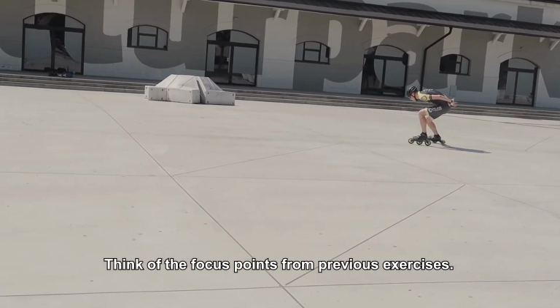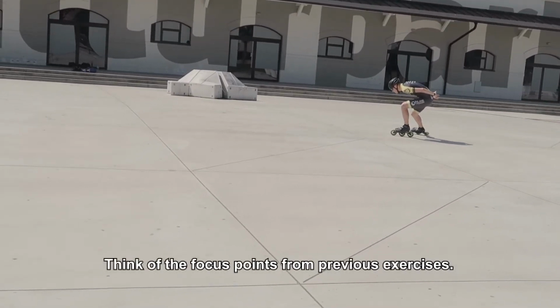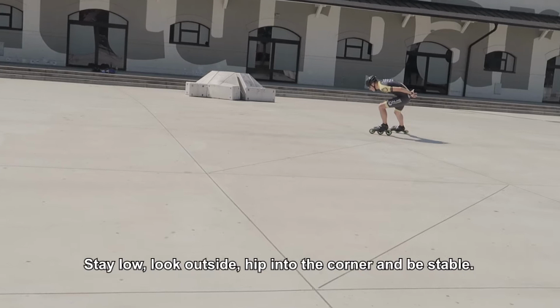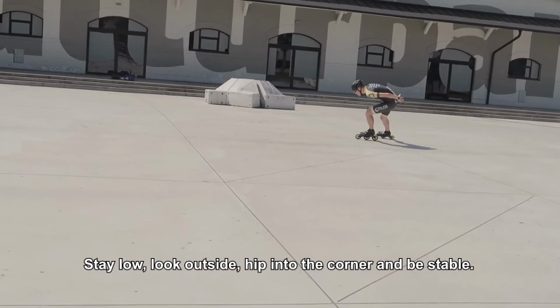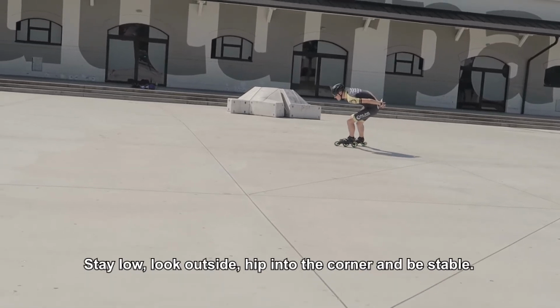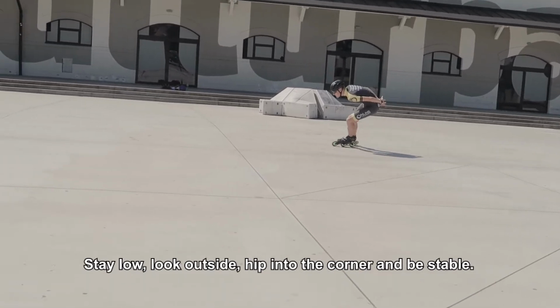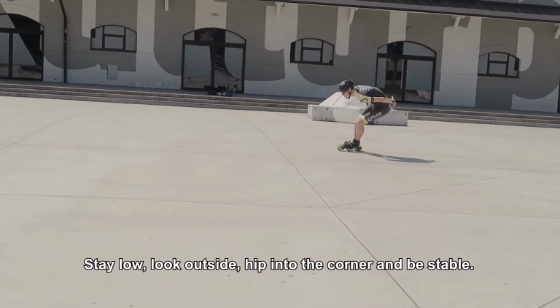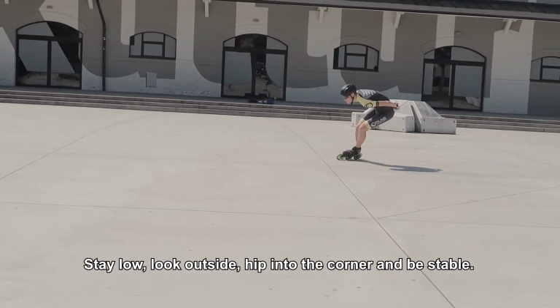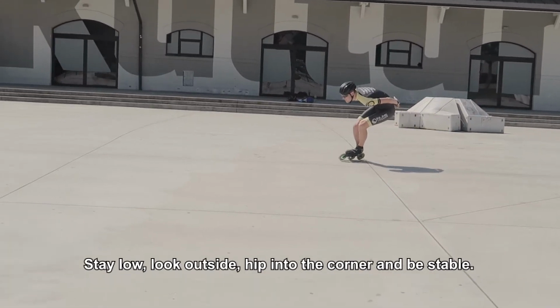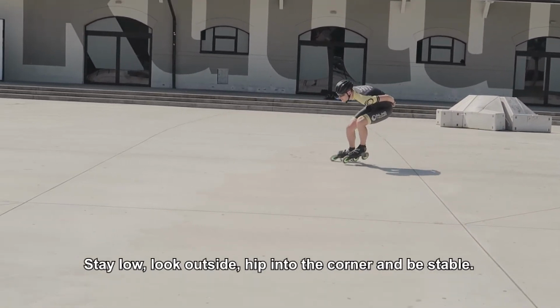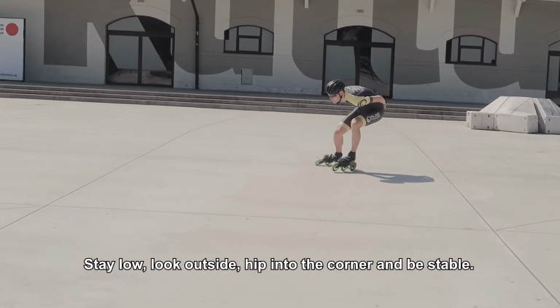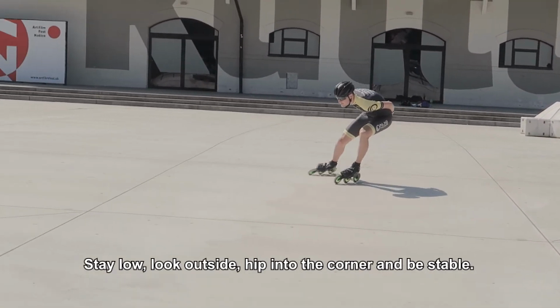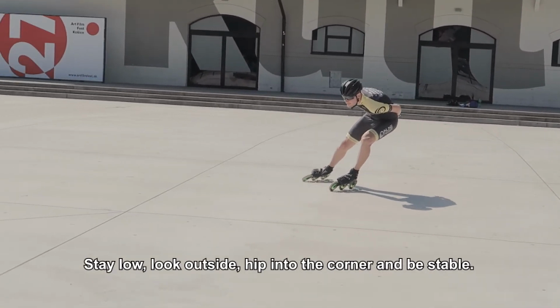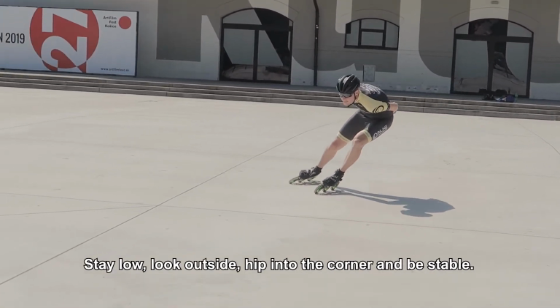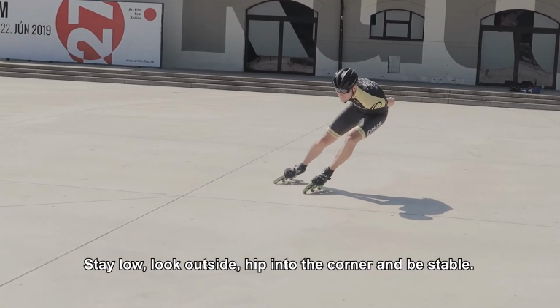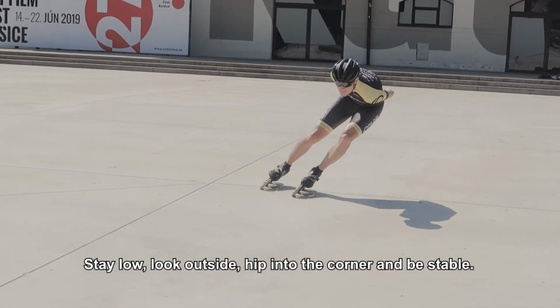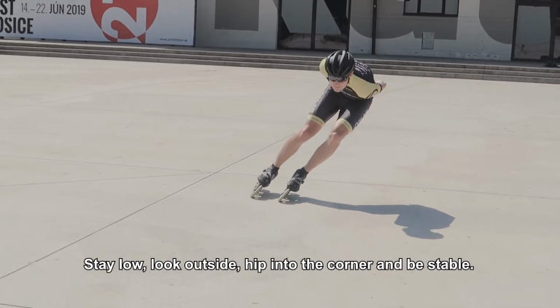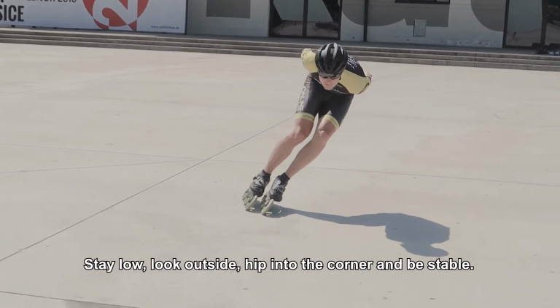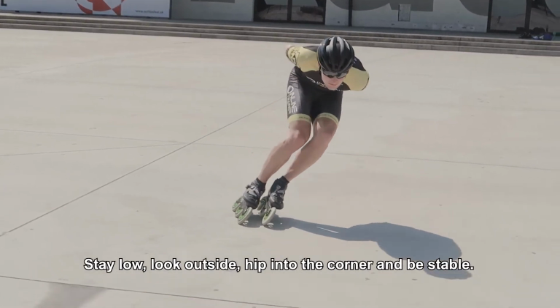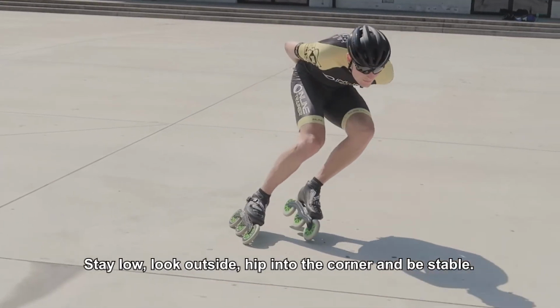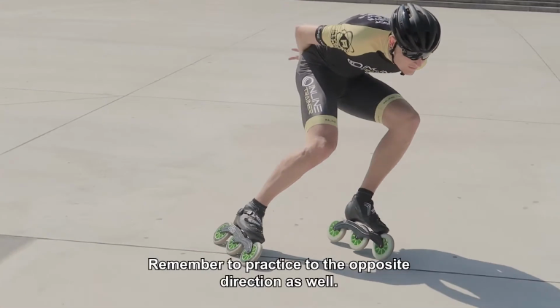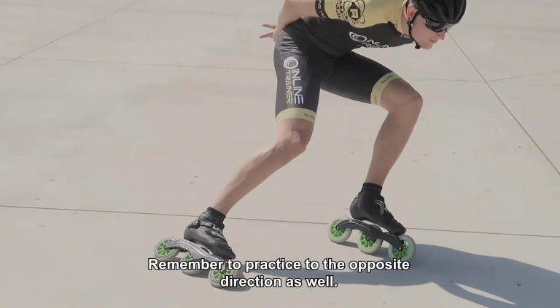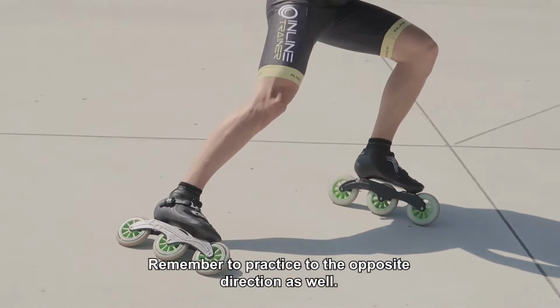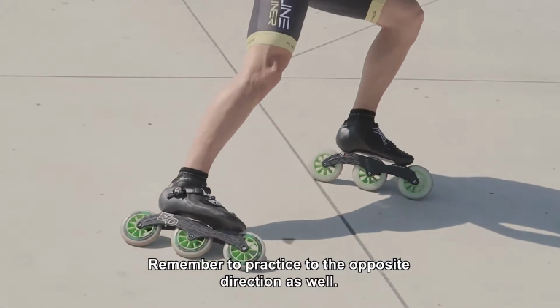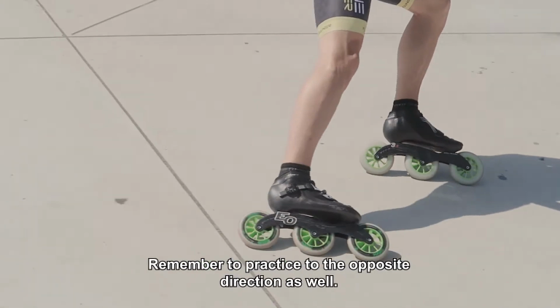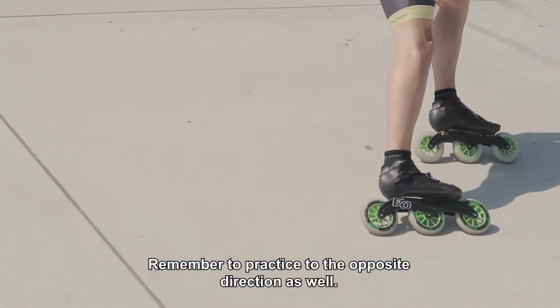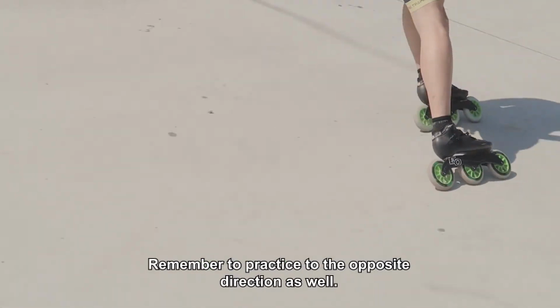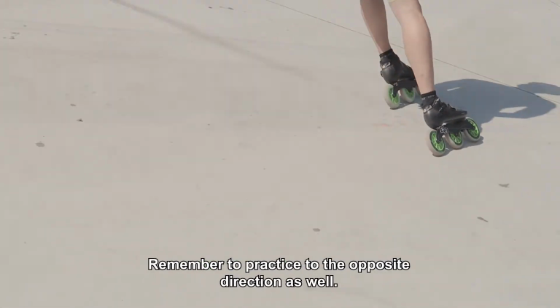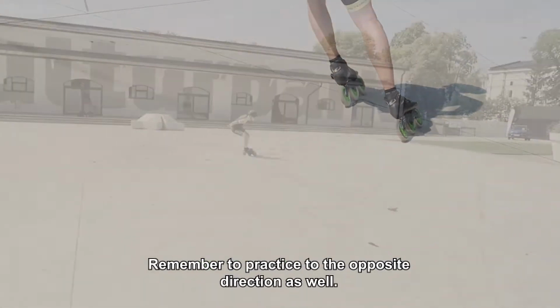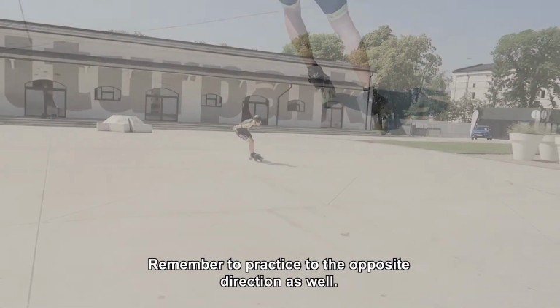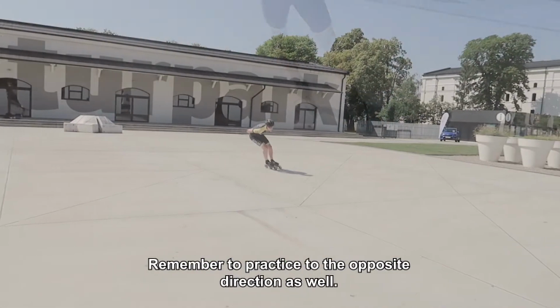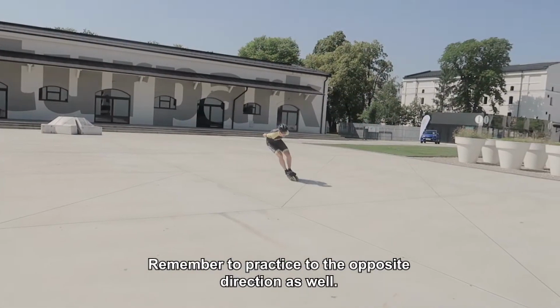Stay low, look outside, hip into the corner, and be stable. Remember to practice to the opposite direction as well.